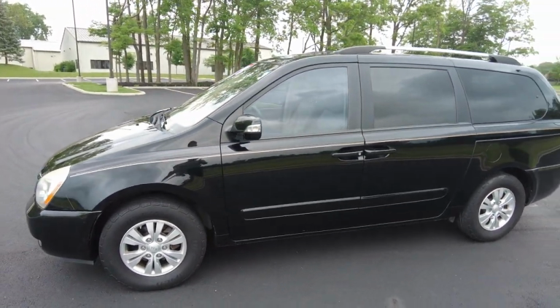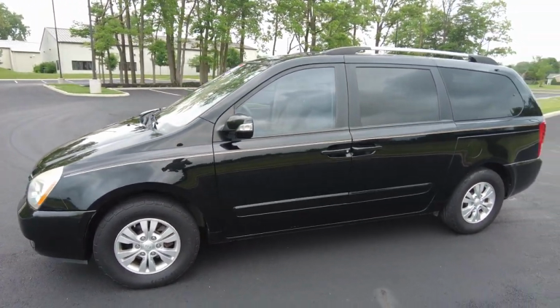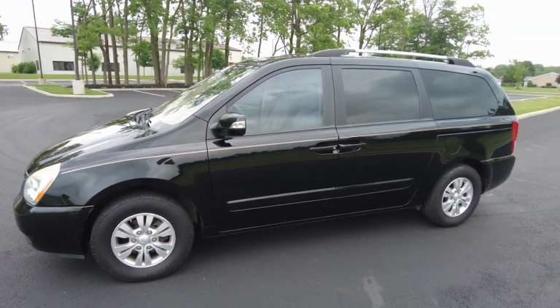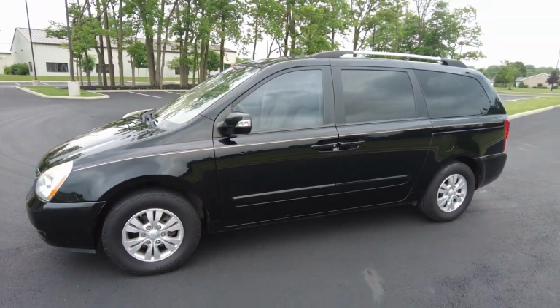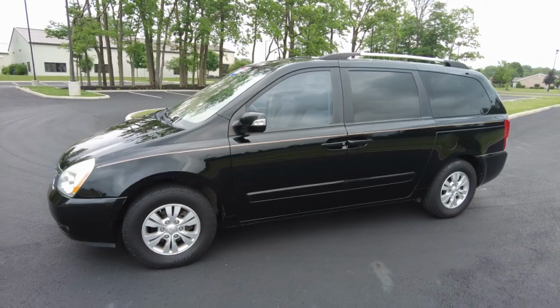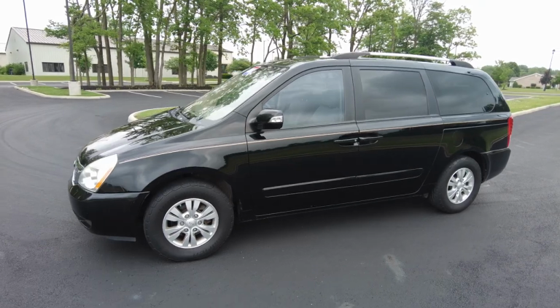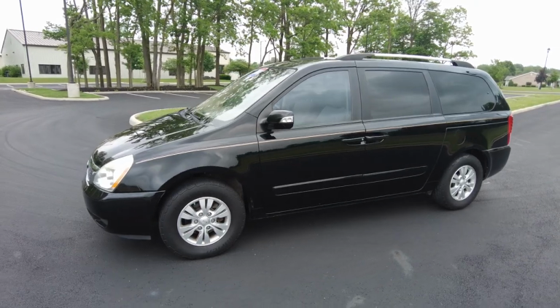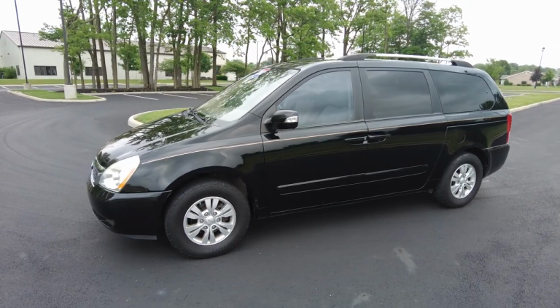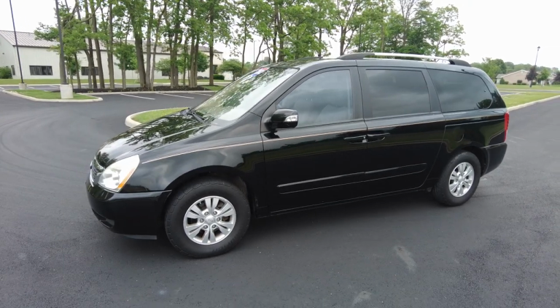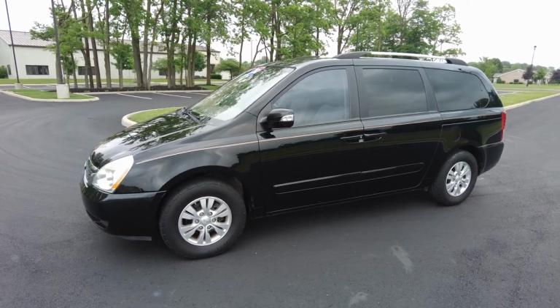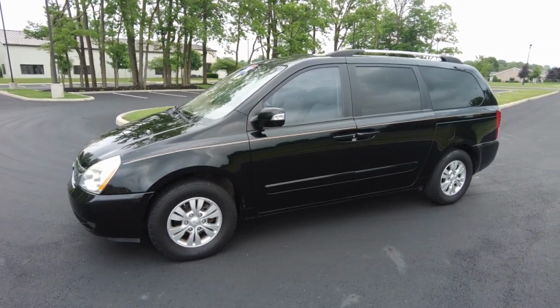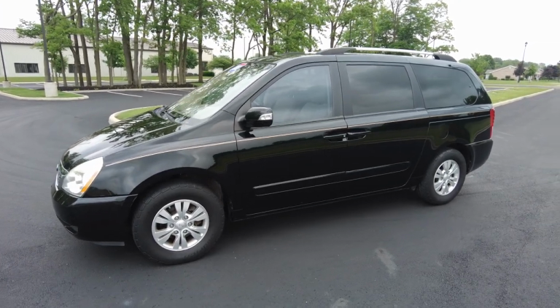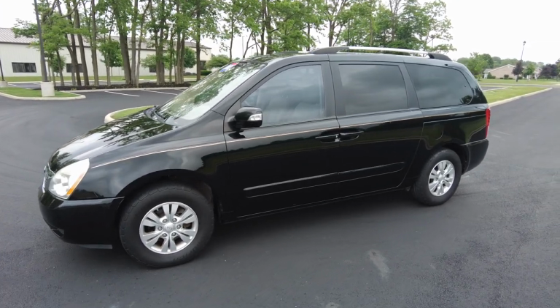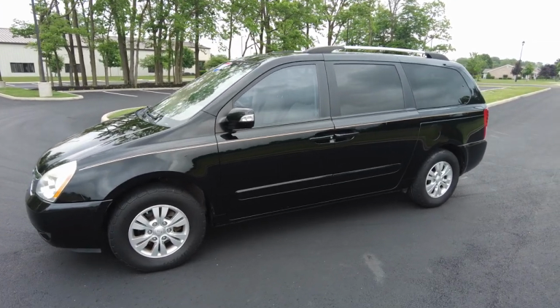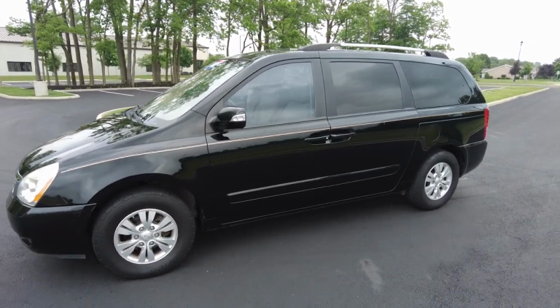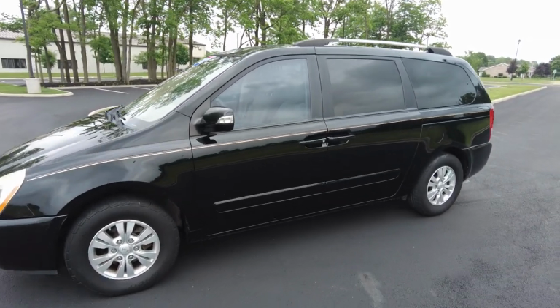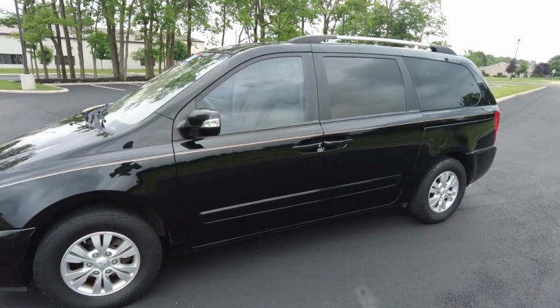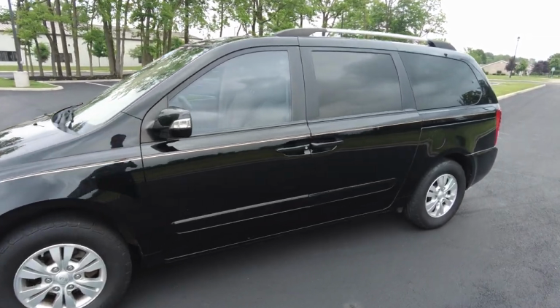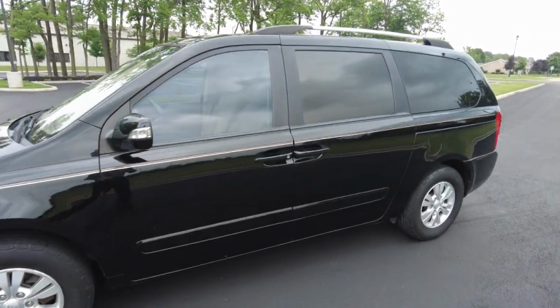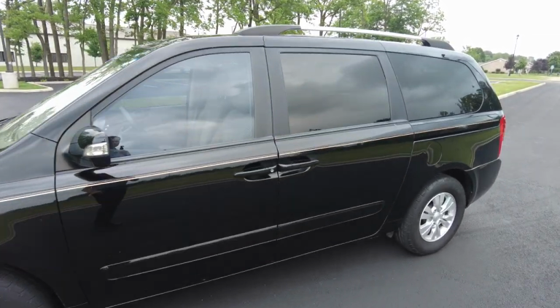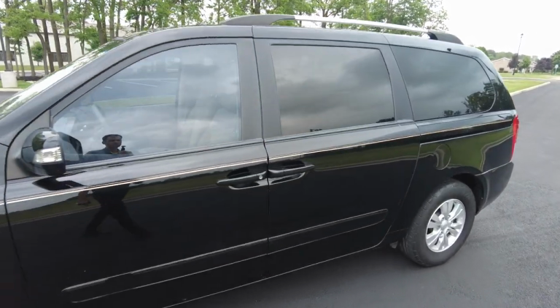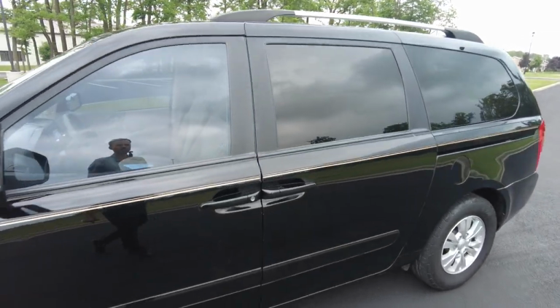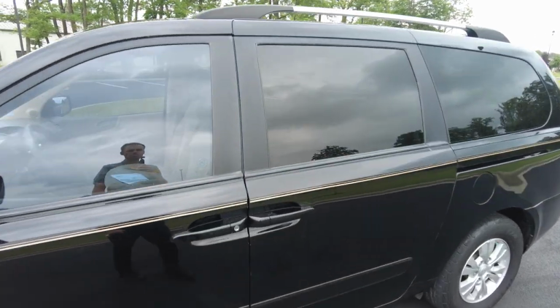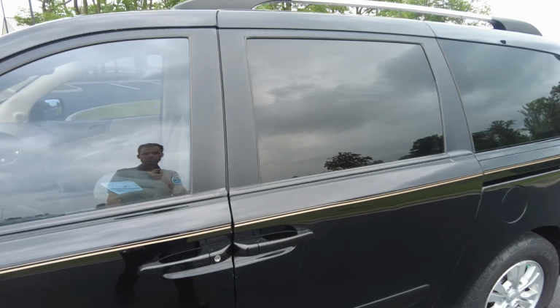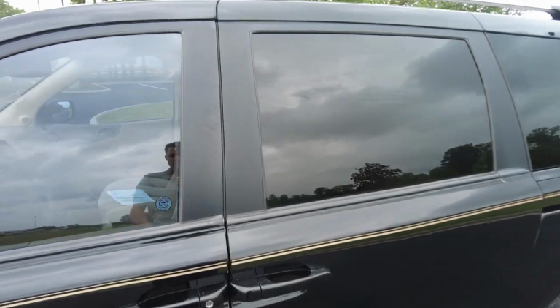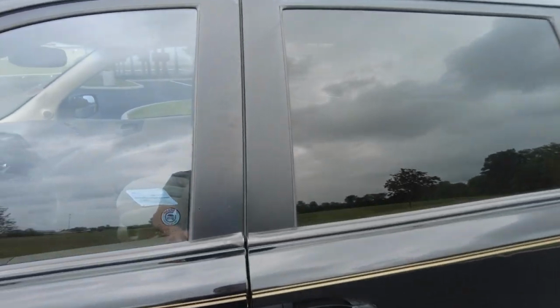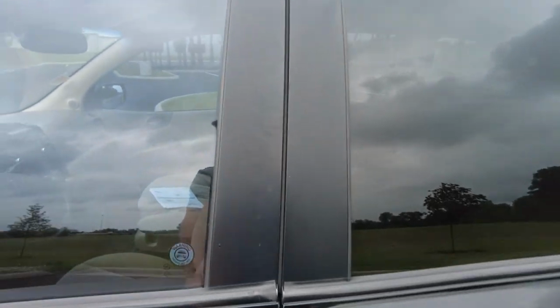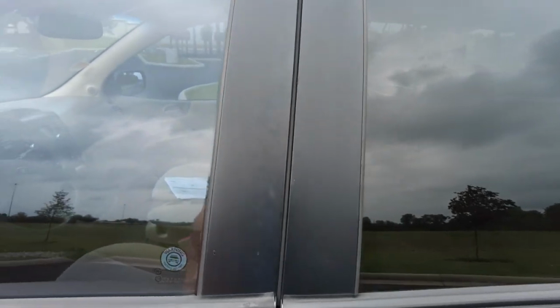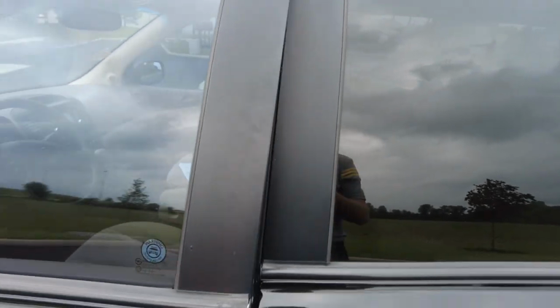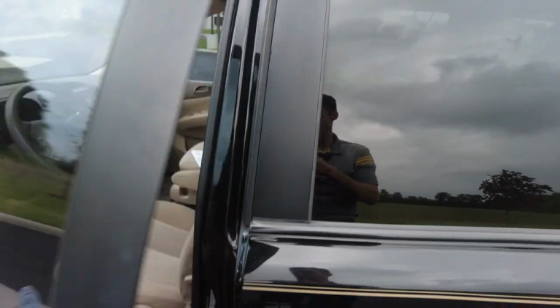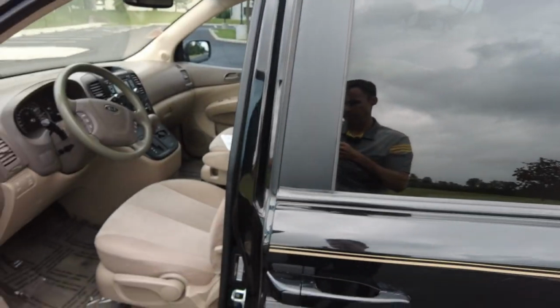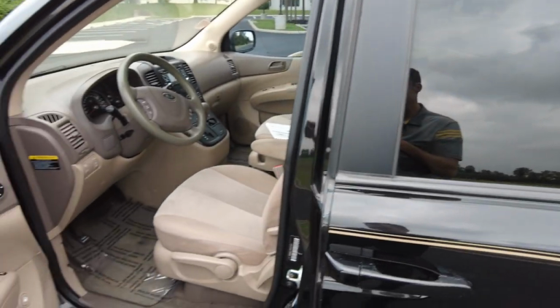Financing is available on this Kia, so if you're interested to see if you qualify and what your payments will be, I'll post the link down below where you can fill out your information. So check that out.